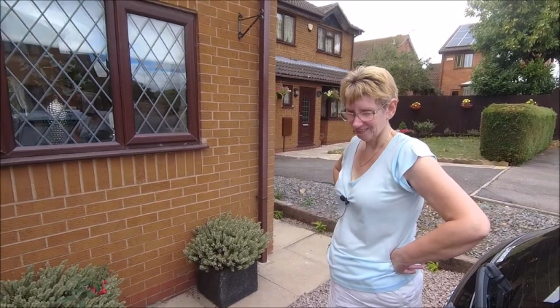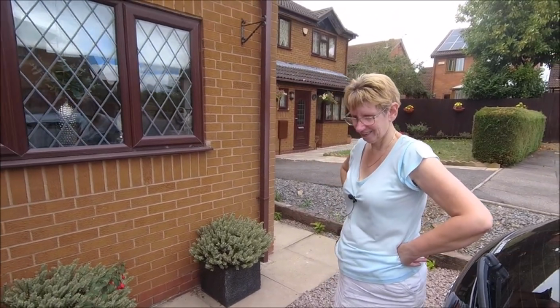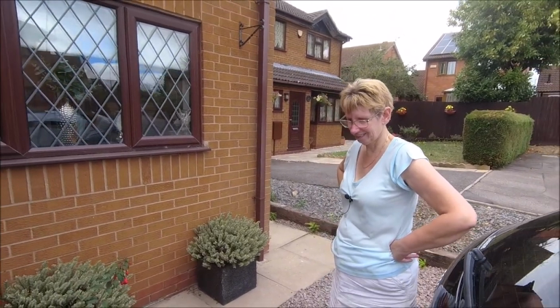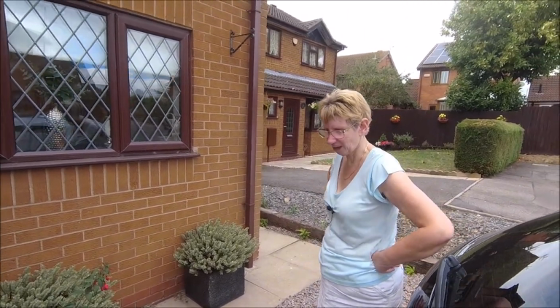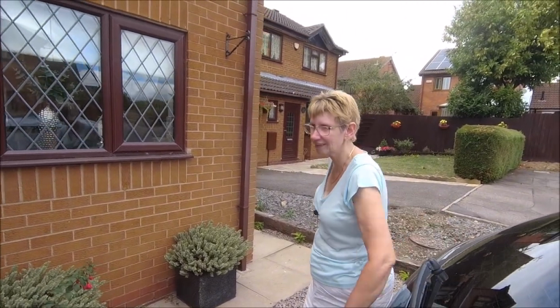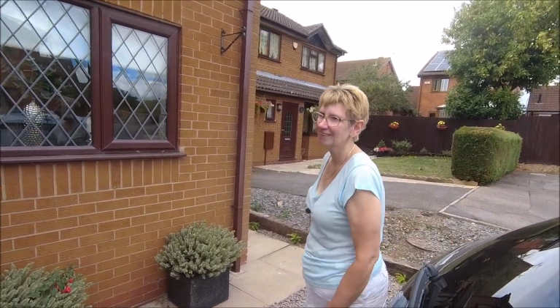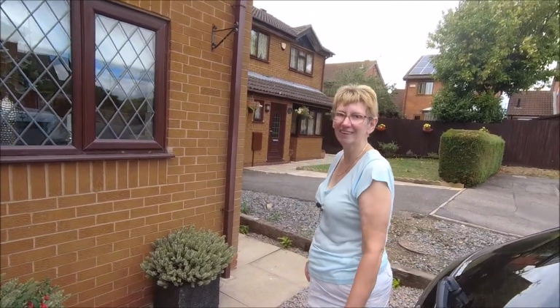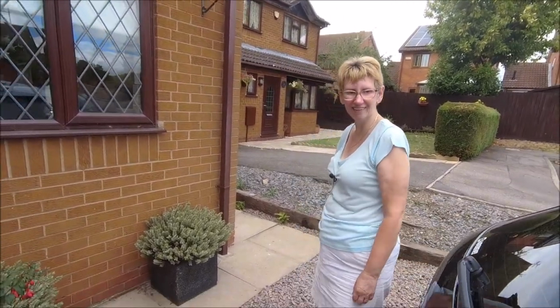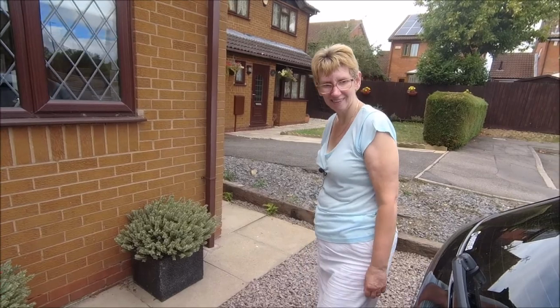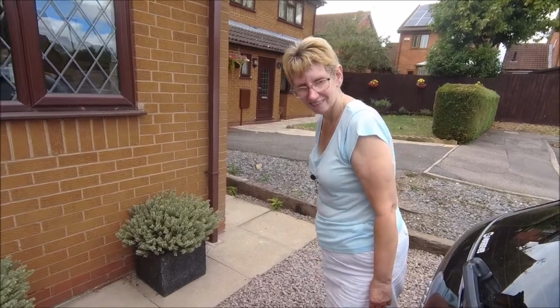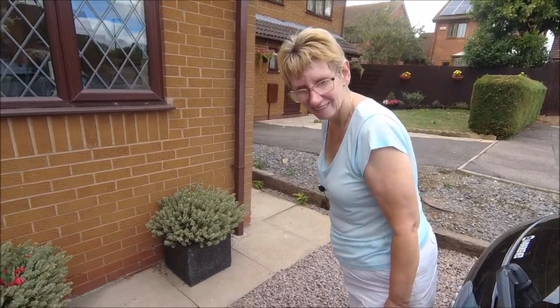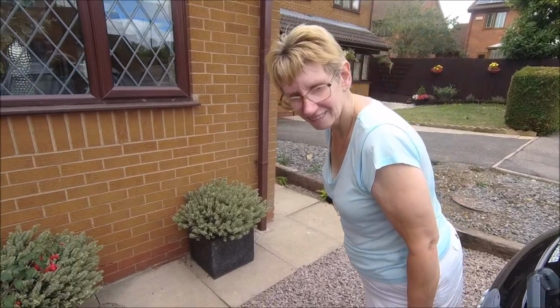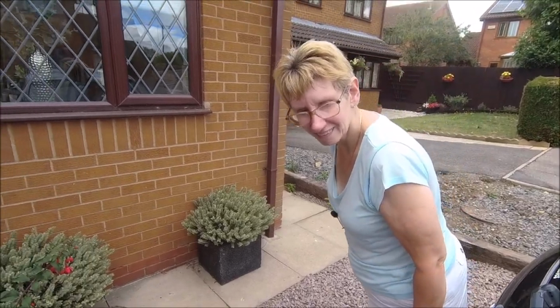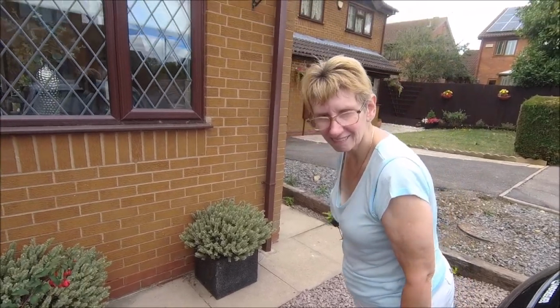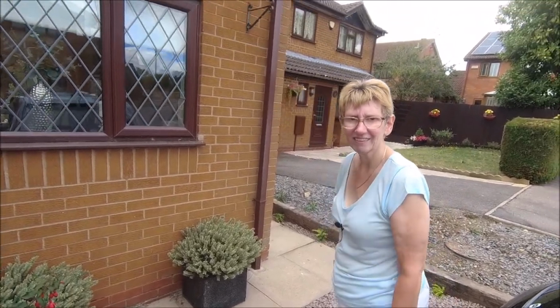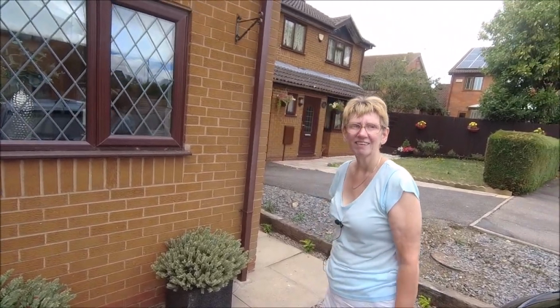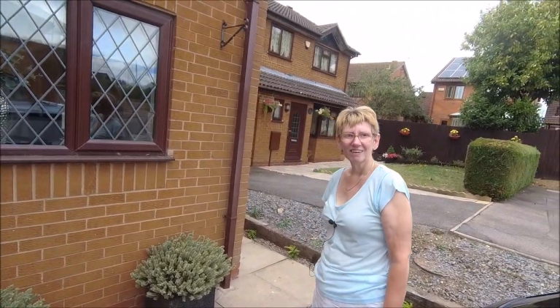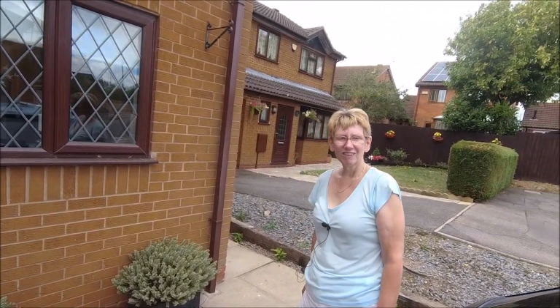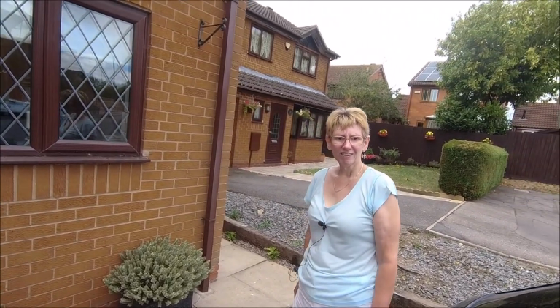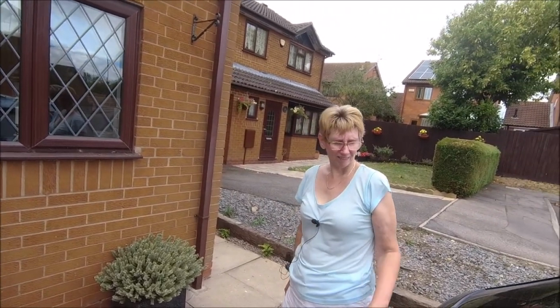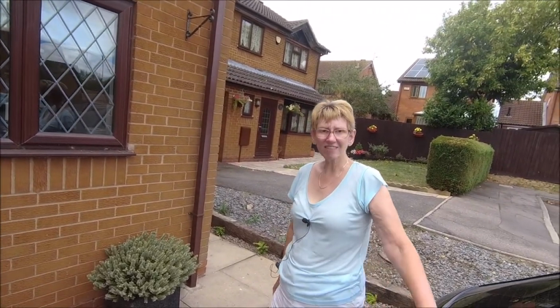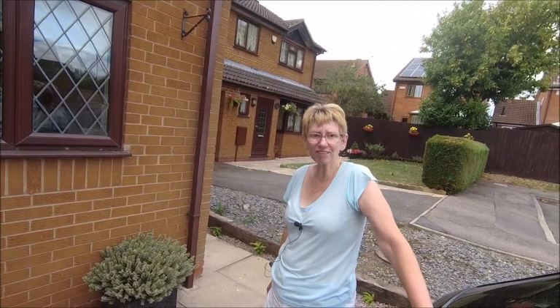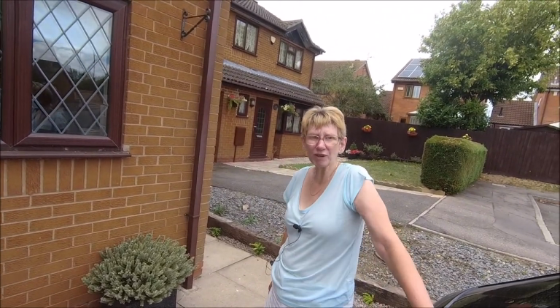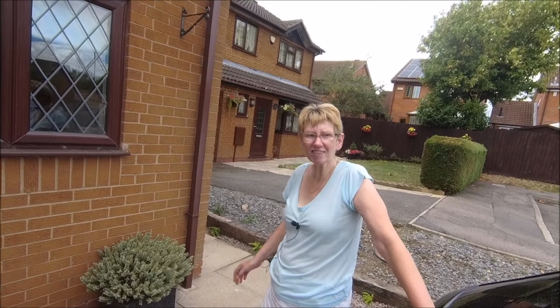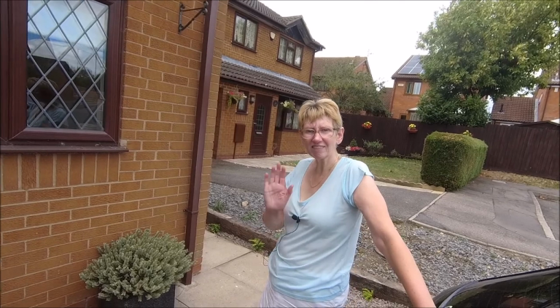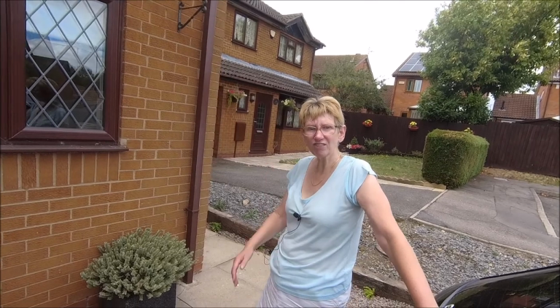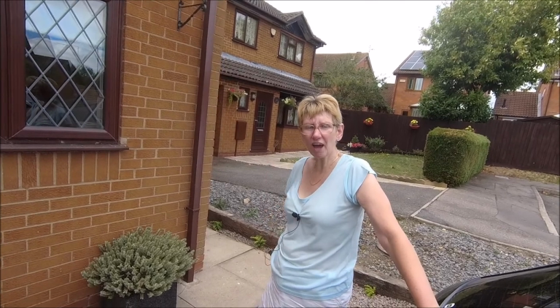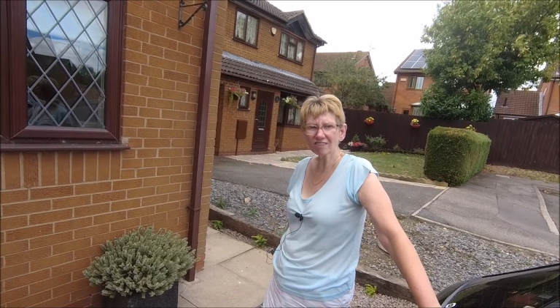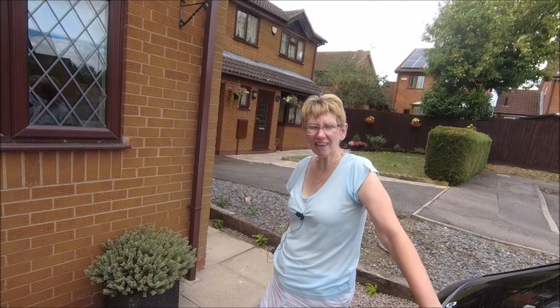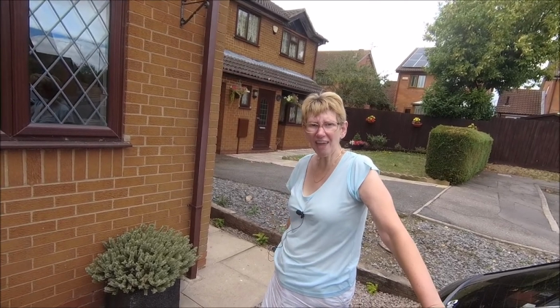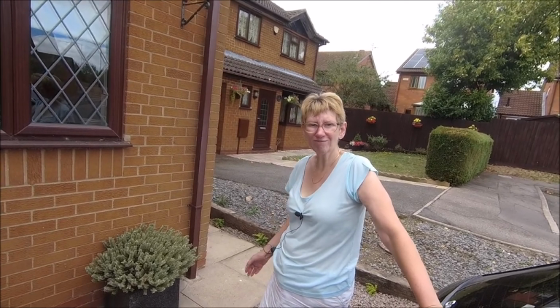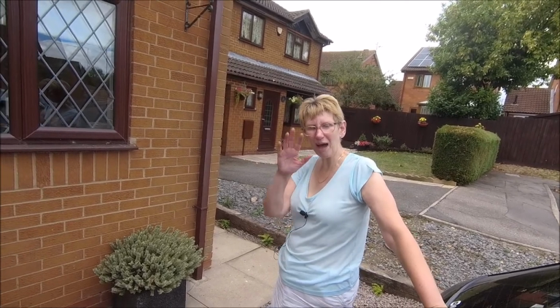We'll end it here, I think. Say goodbye to your punters. Yes, thanks for joining us. Enjoy your gardens. Take care. Bye.